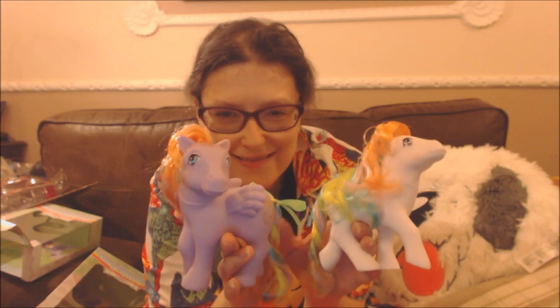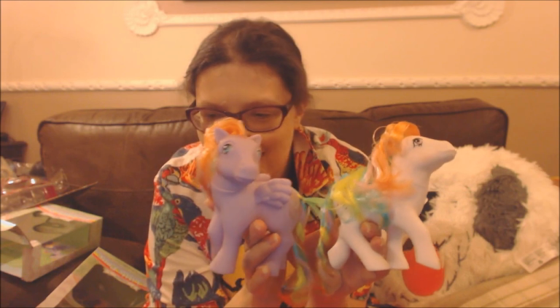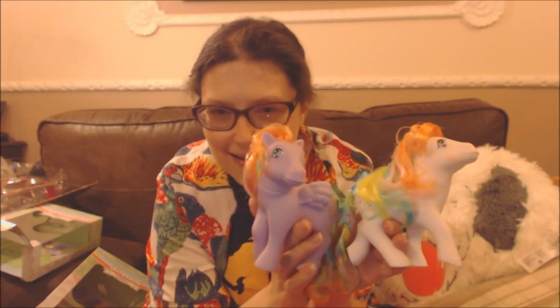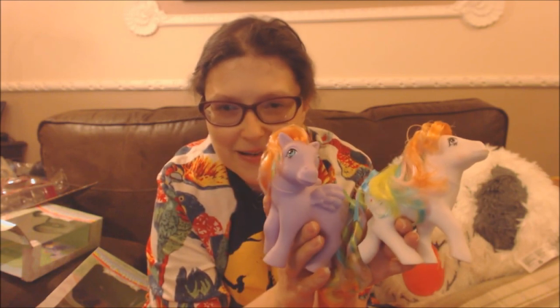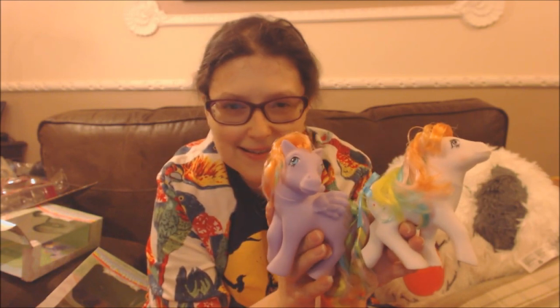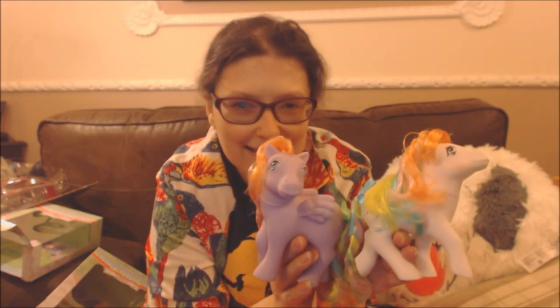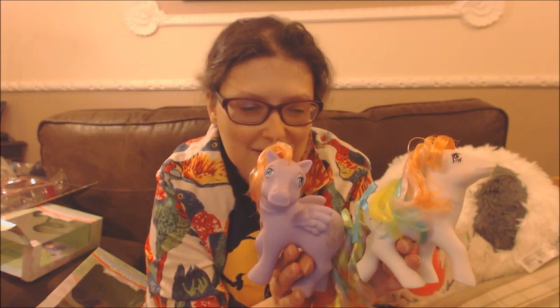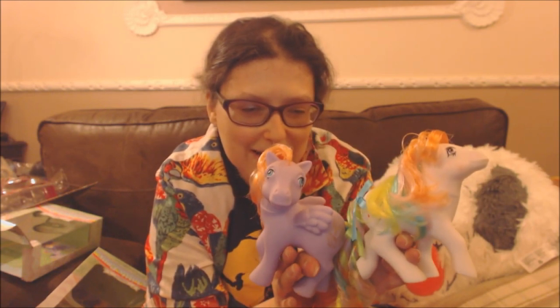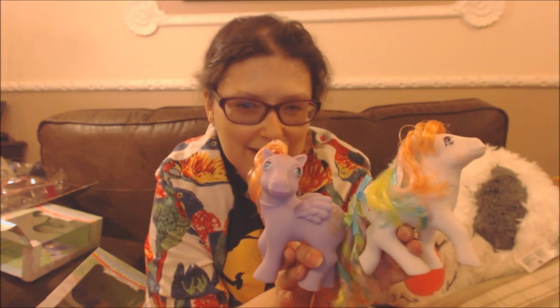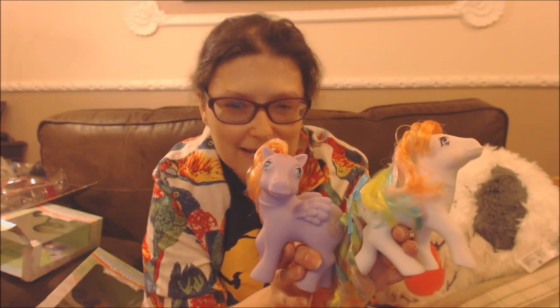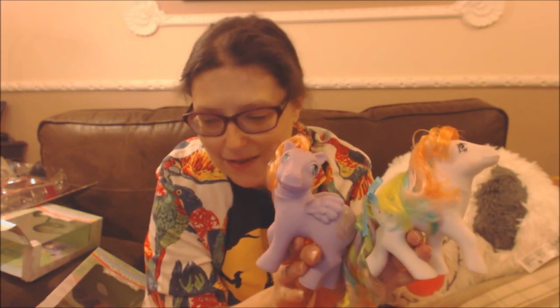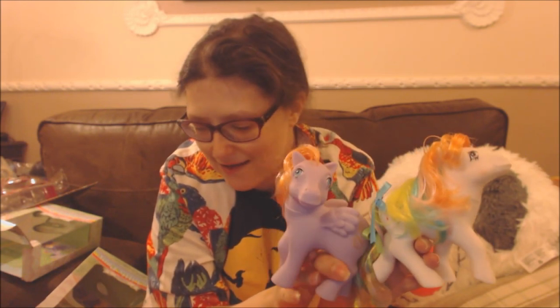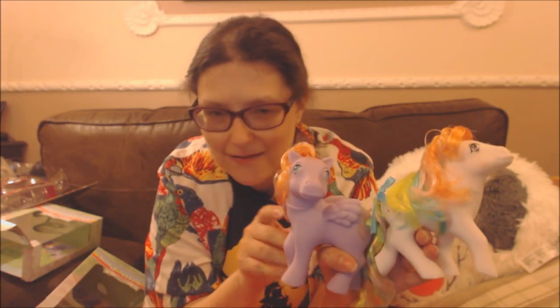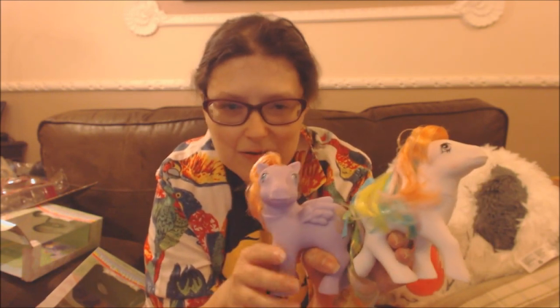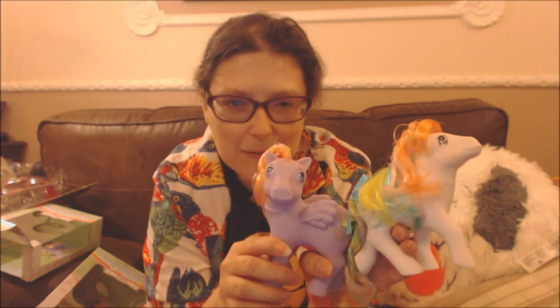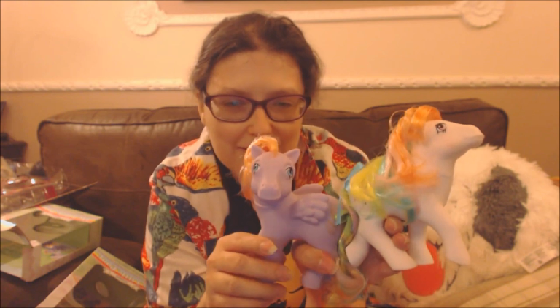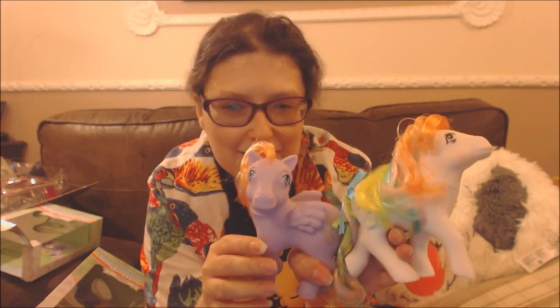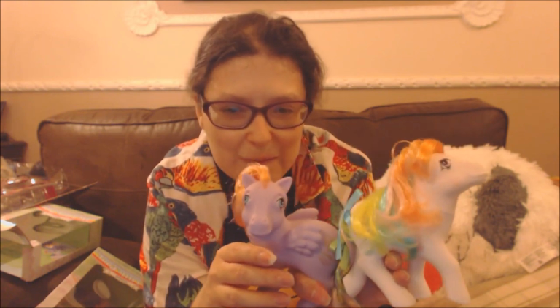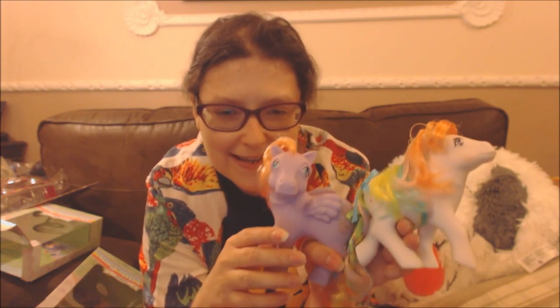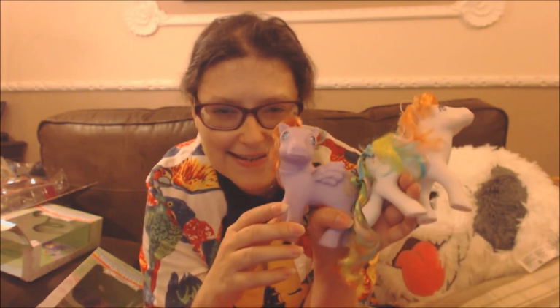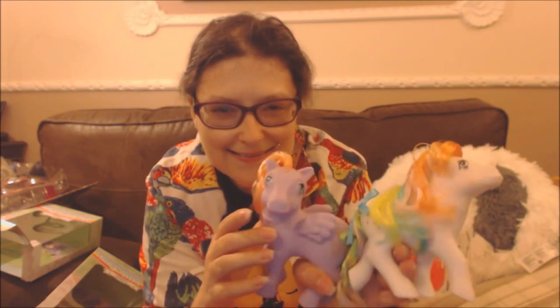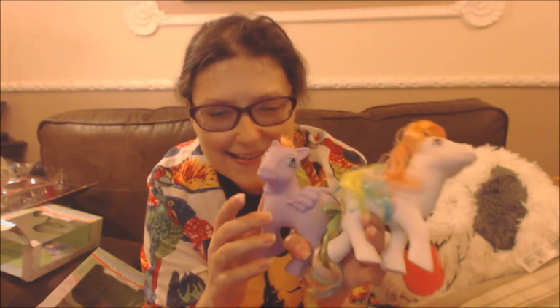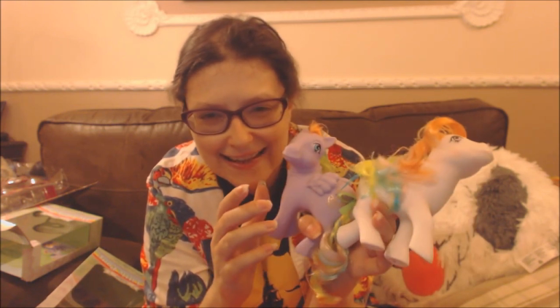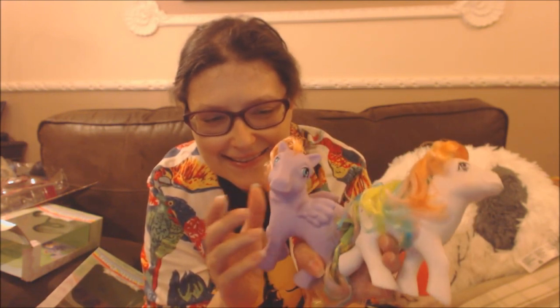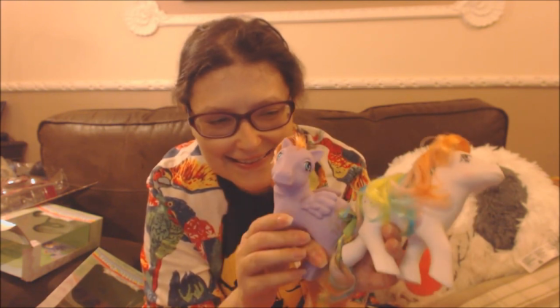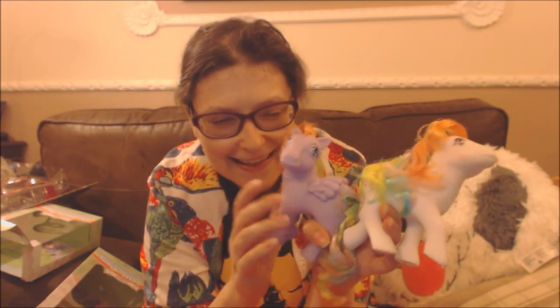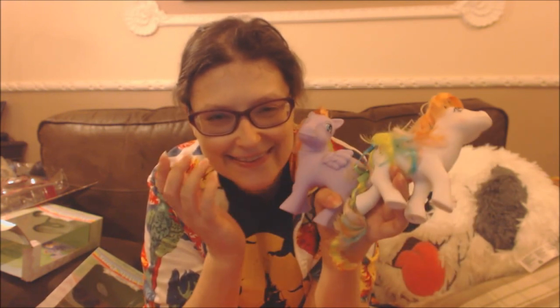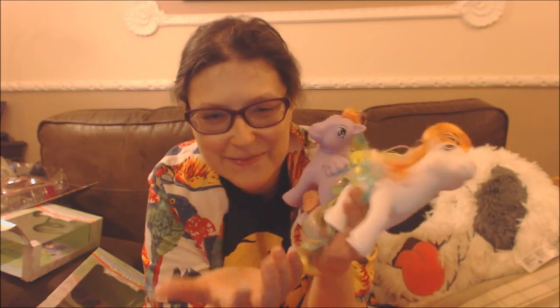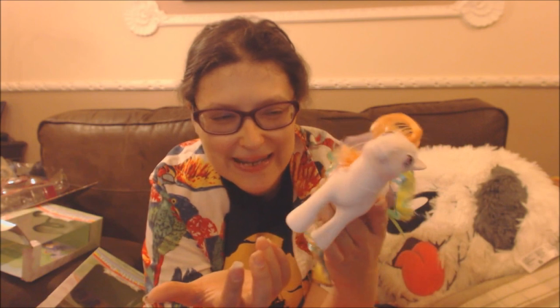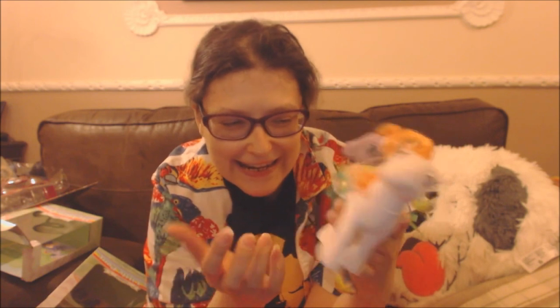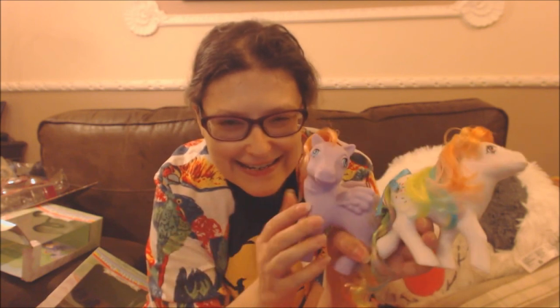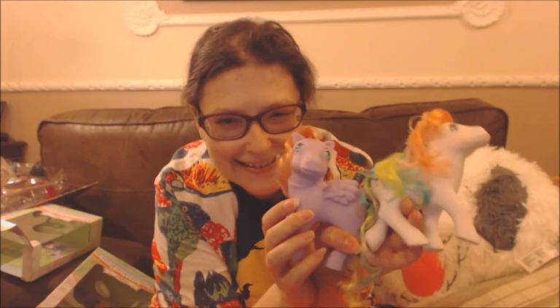I definitely recommend you get these replicas. Even if you didn't grow up in the 80s, you definitely need to get these because they're peak 80s.